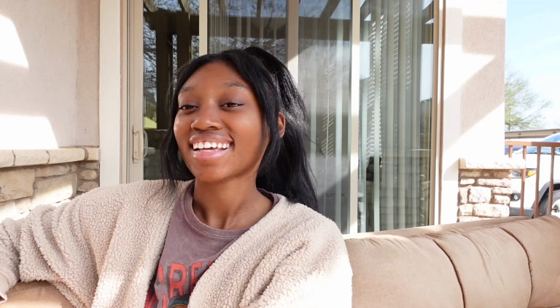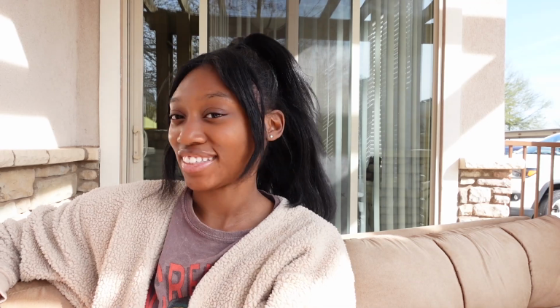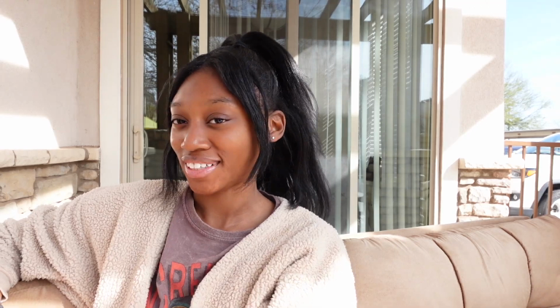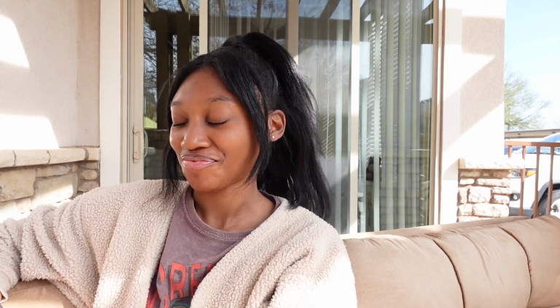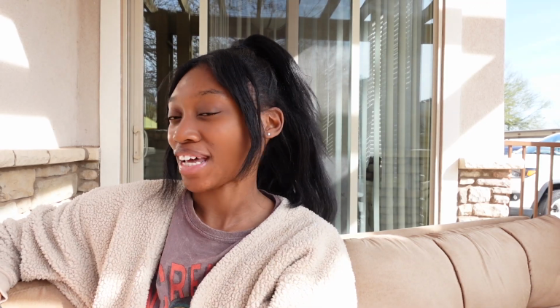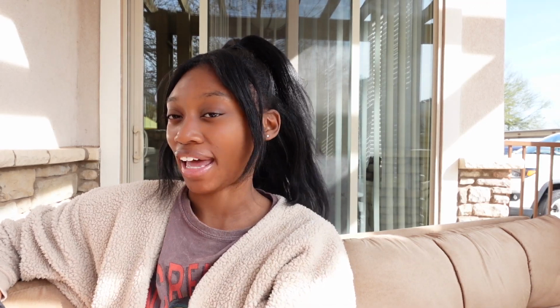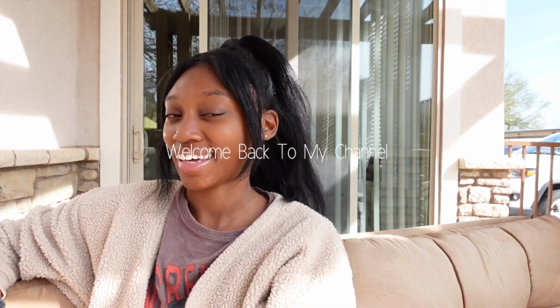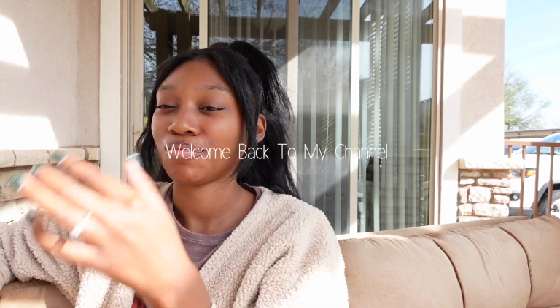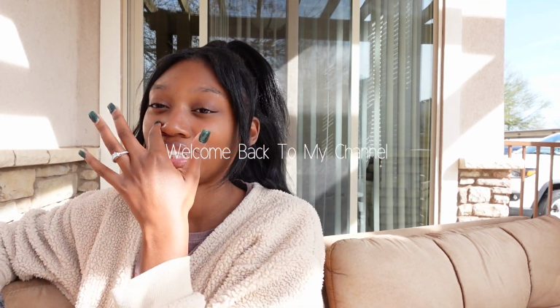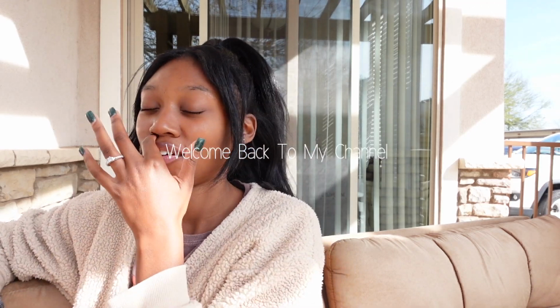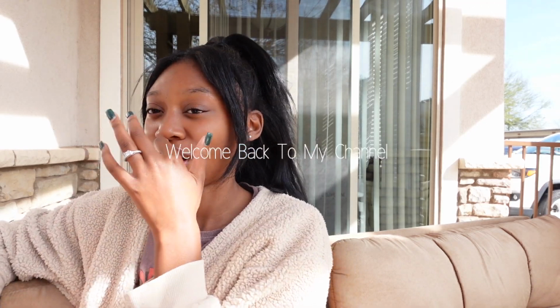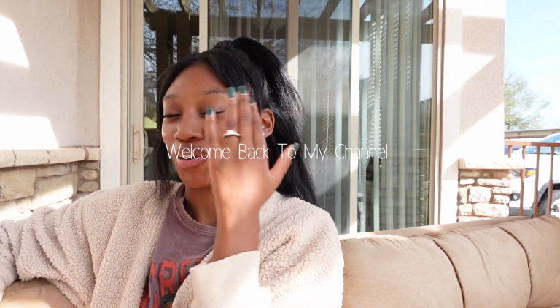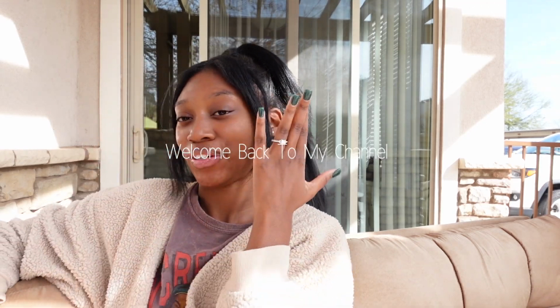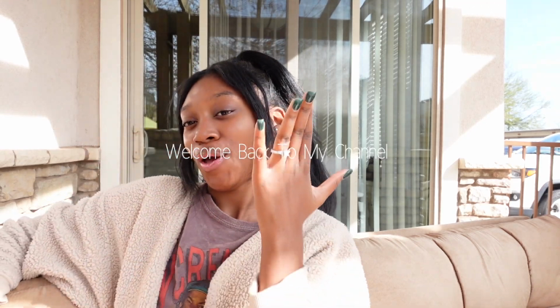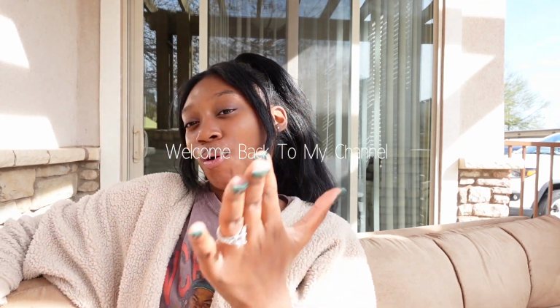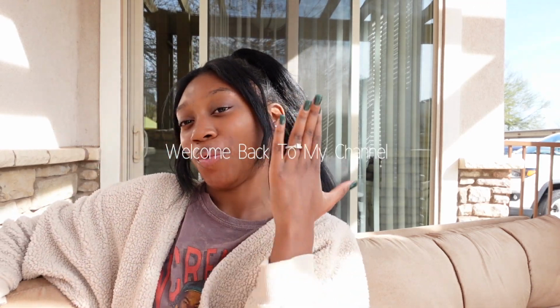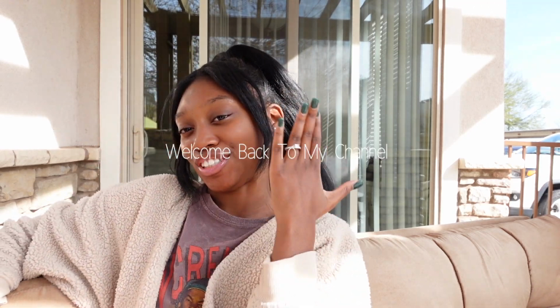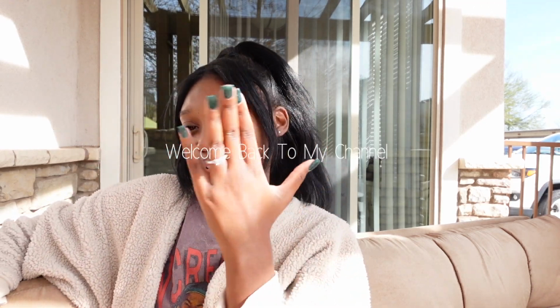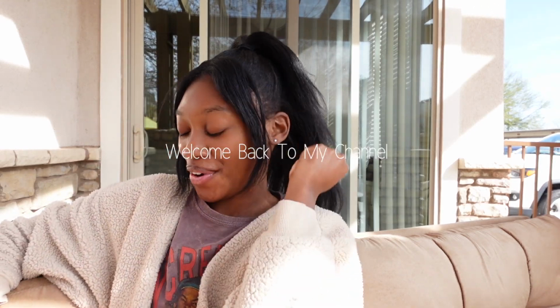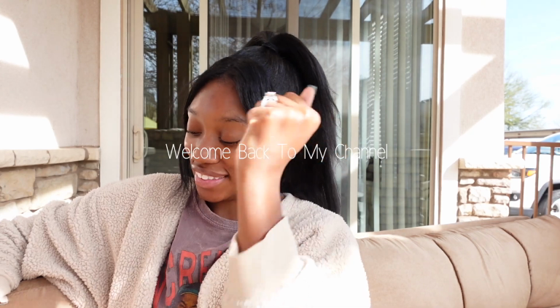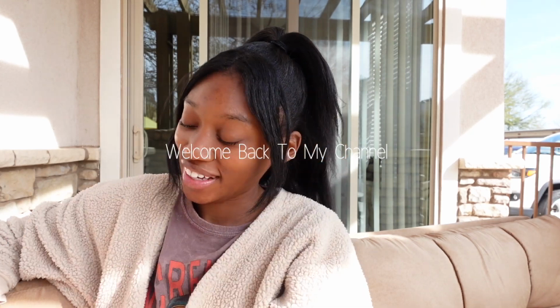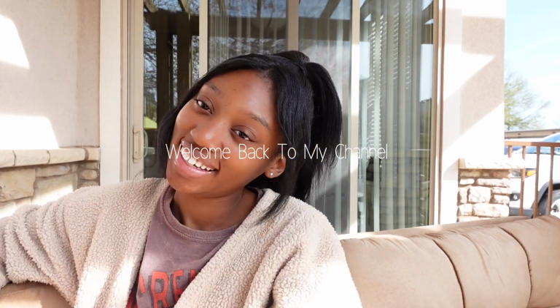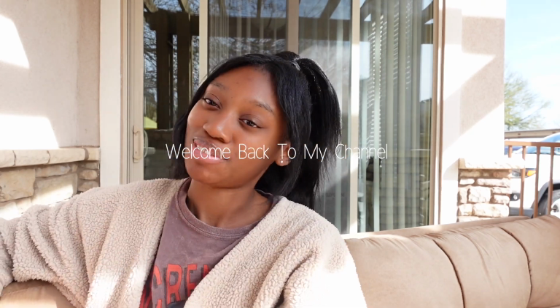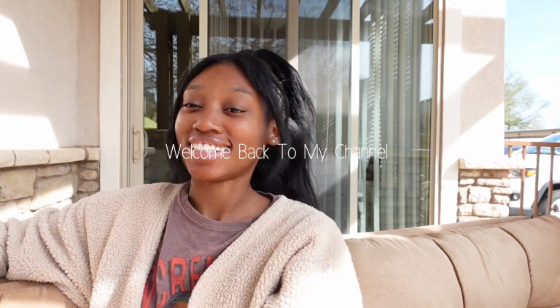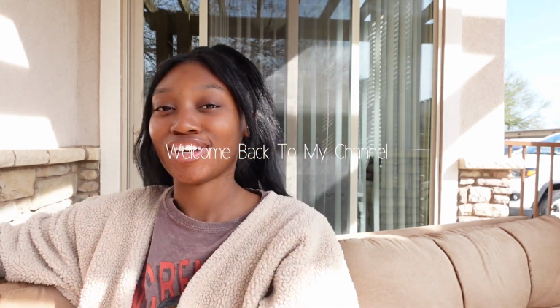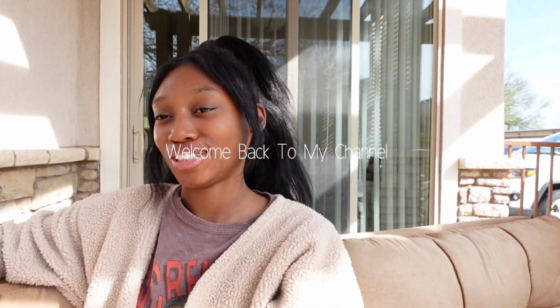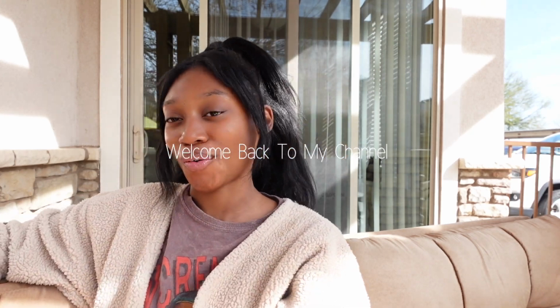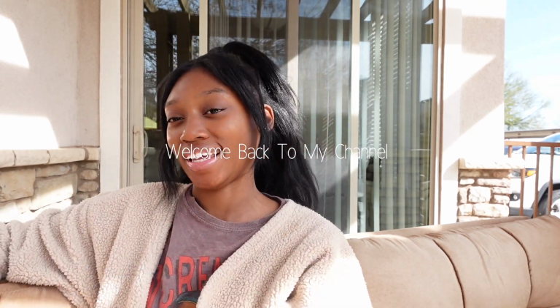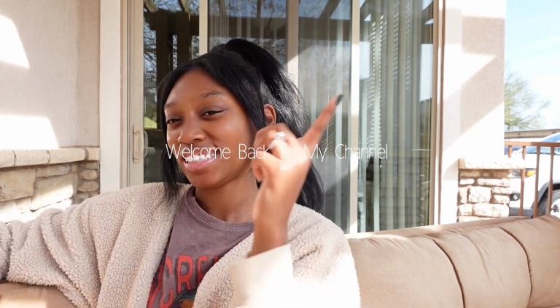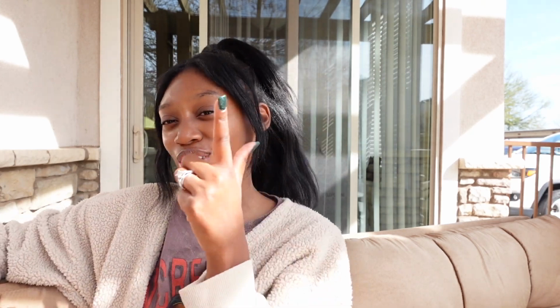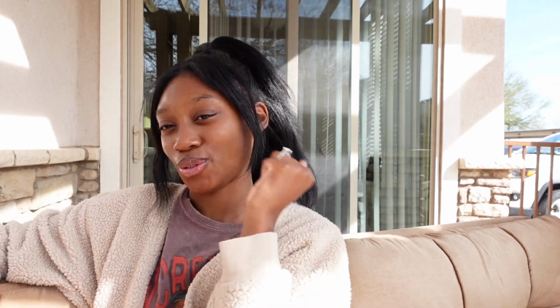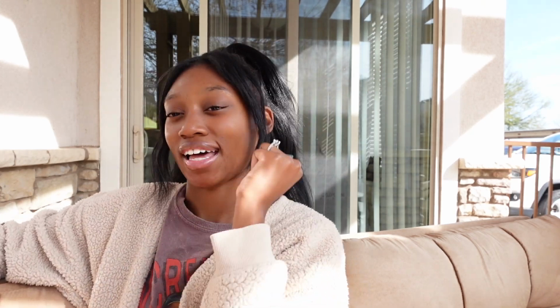Guess what? I'm back and I'm ready to give y'all what y'all want. It's renewal time.